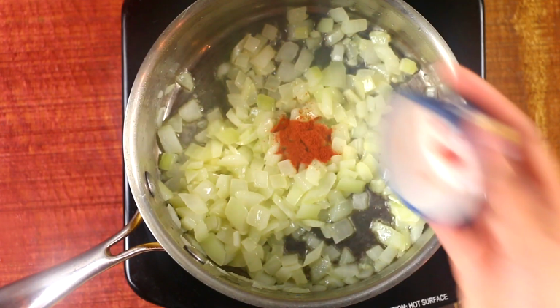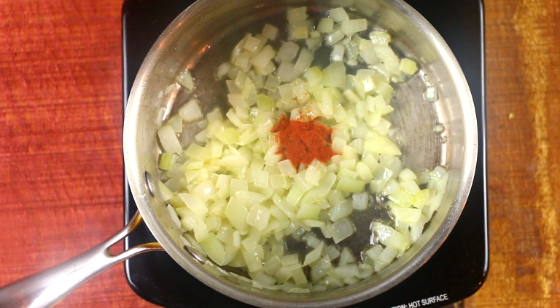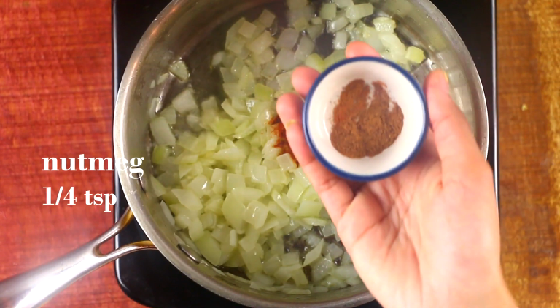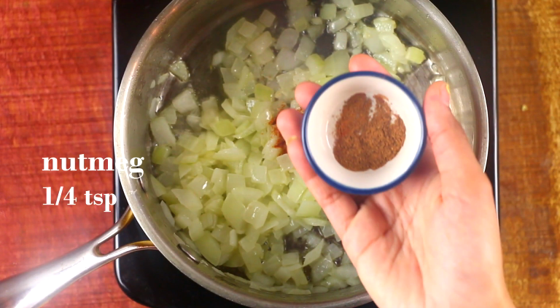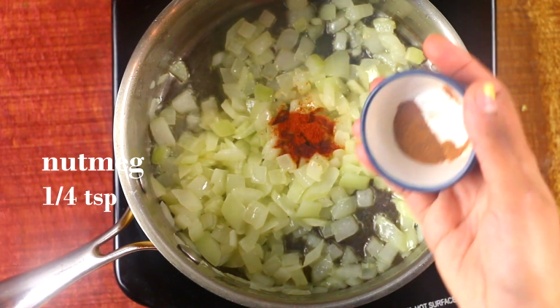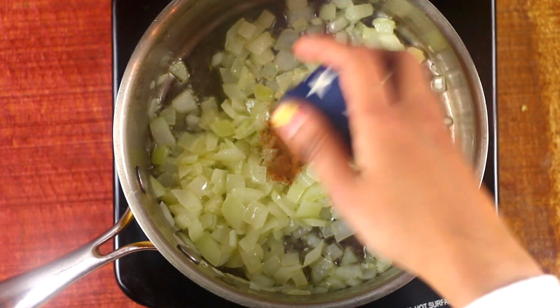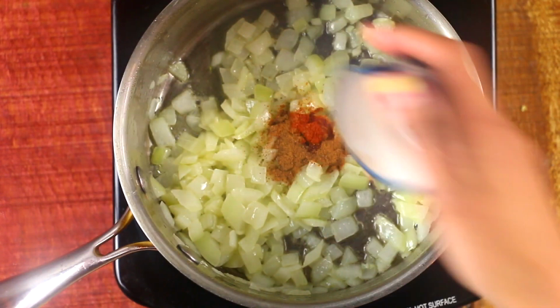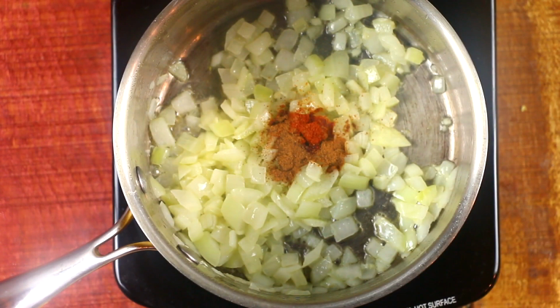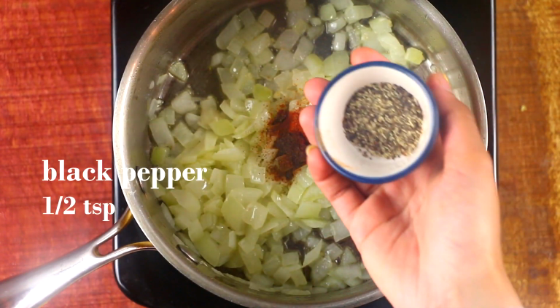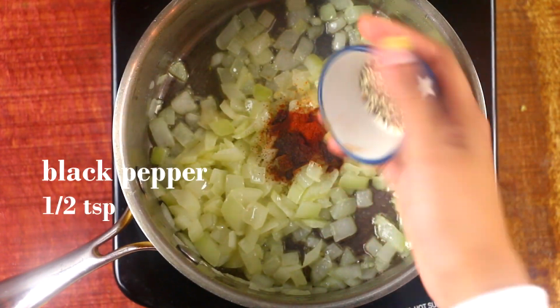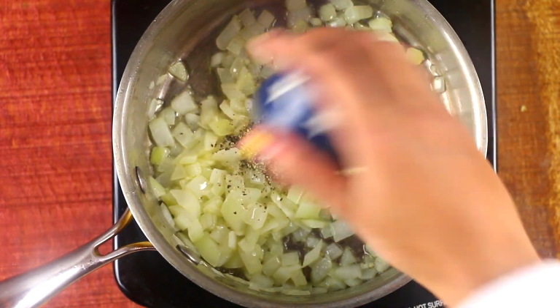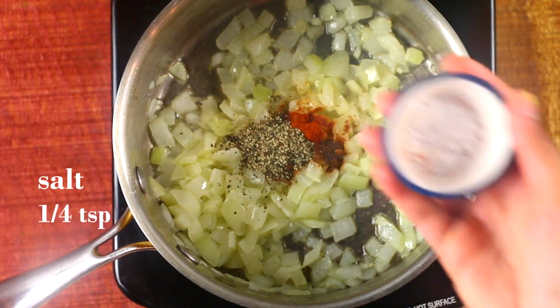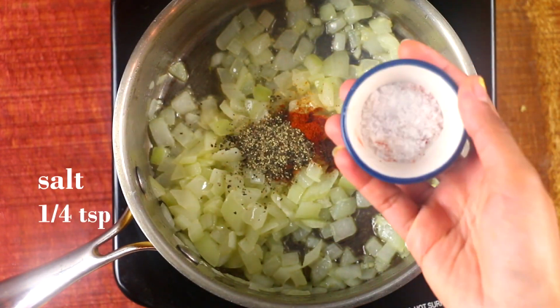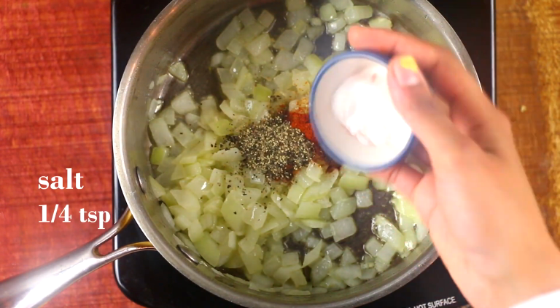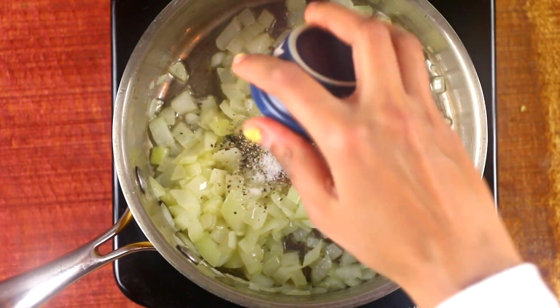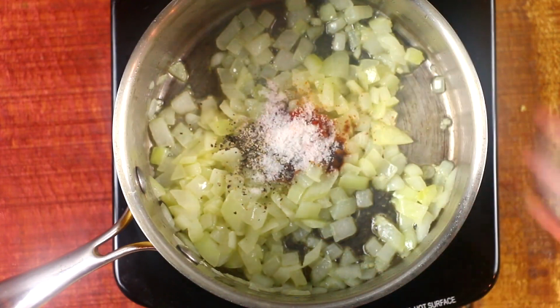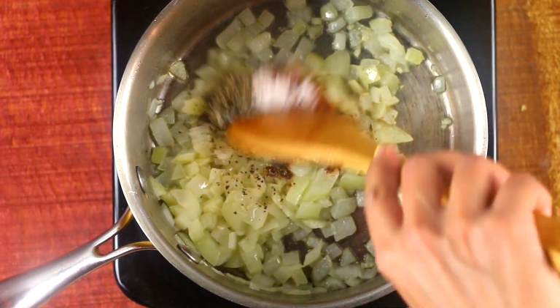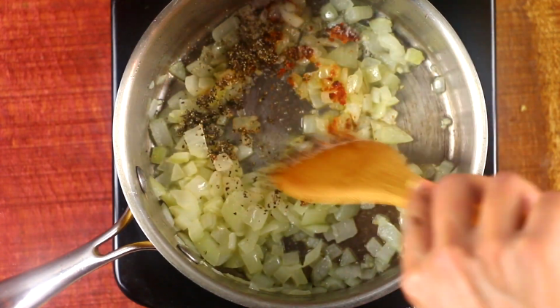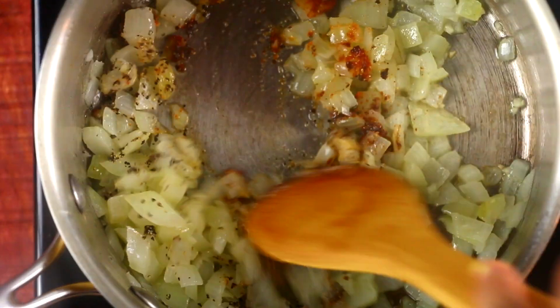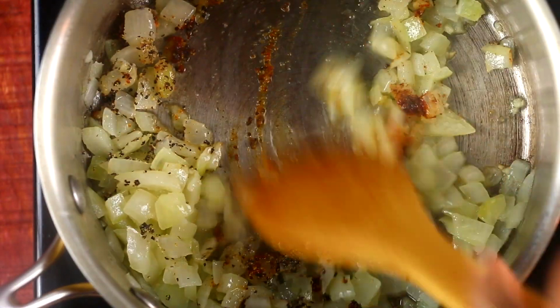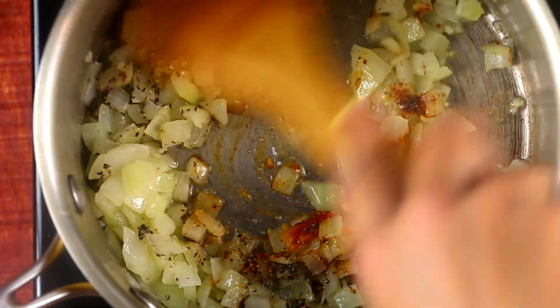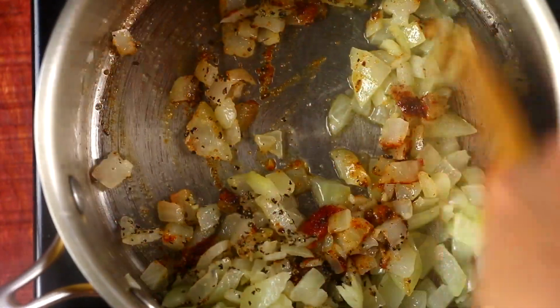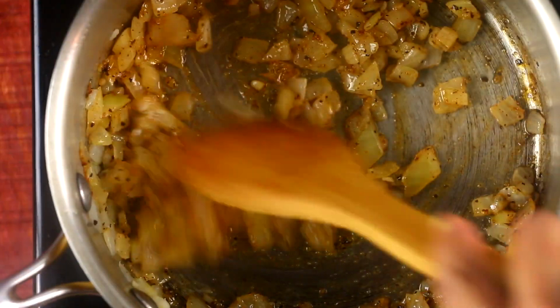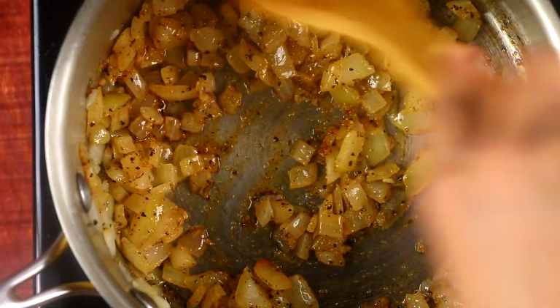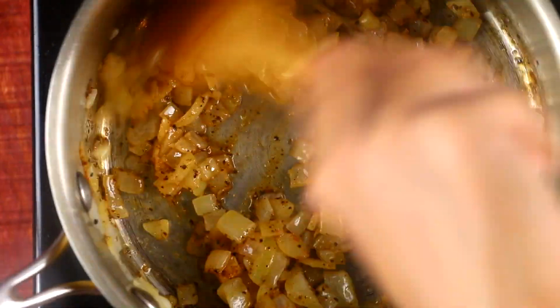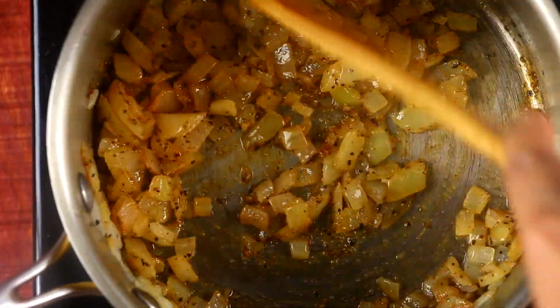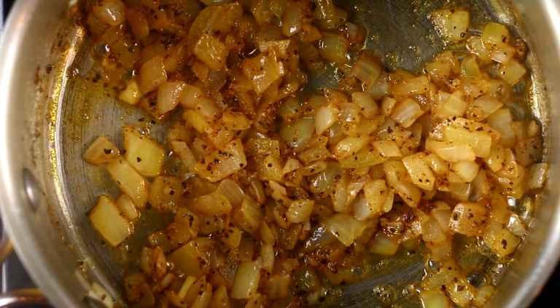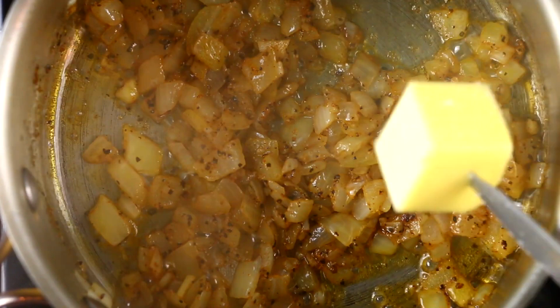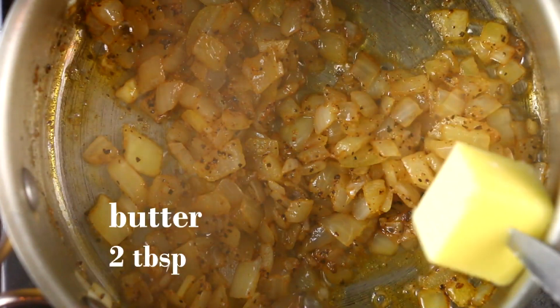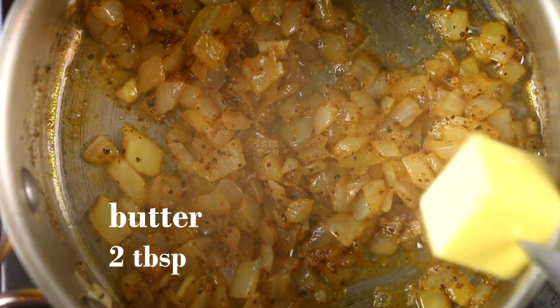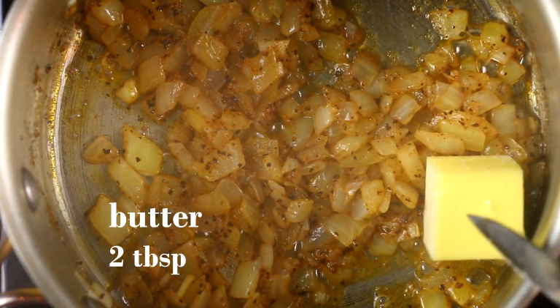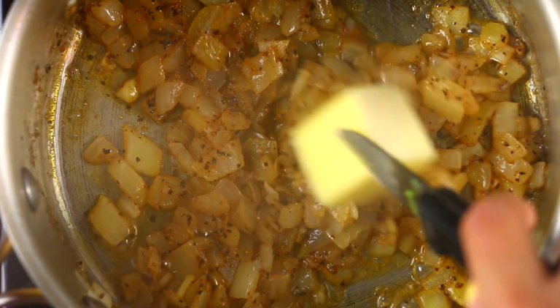I'm using black pepper, nutmeg, and salt — all very simple ones that you always have in your pantry, and if you don't, then you should. Give it a nice stir until your onions are nicely coated in the spices.